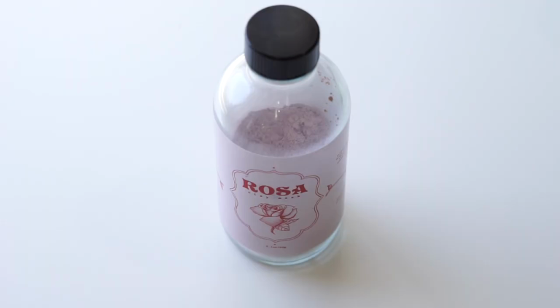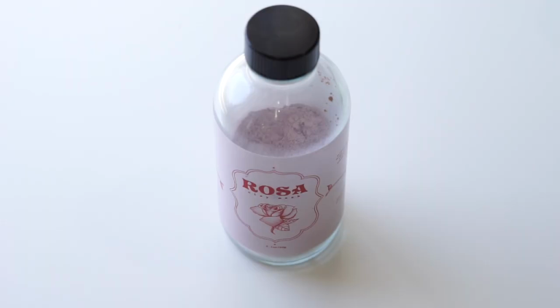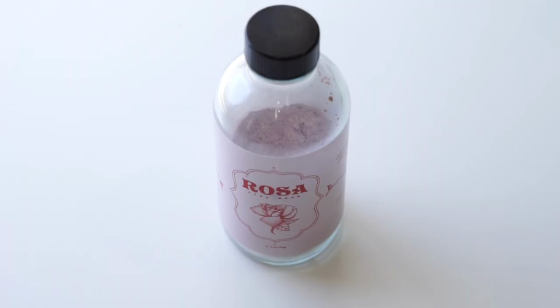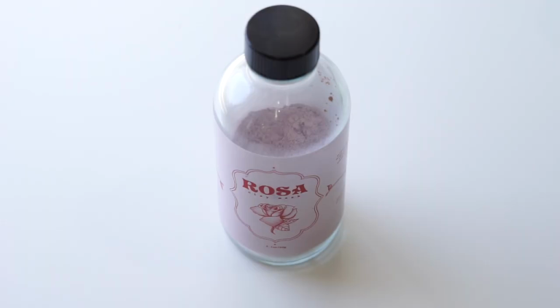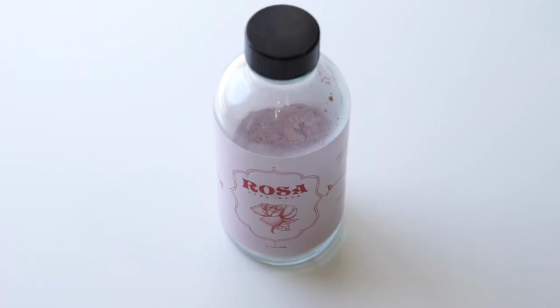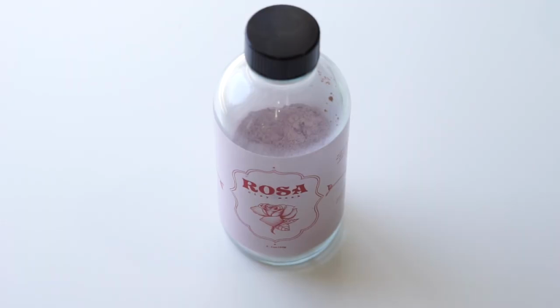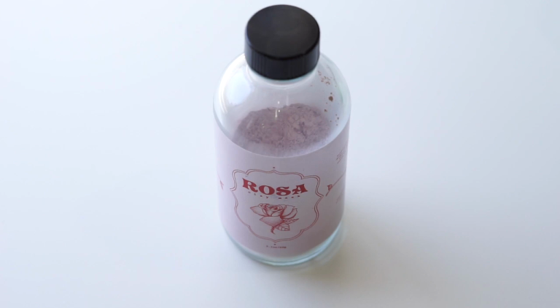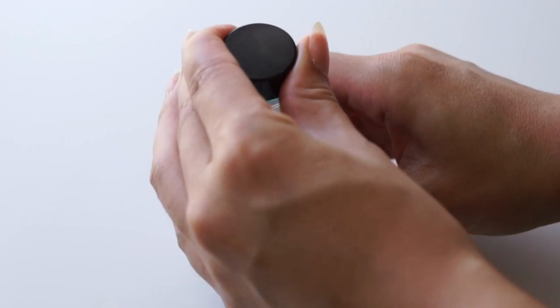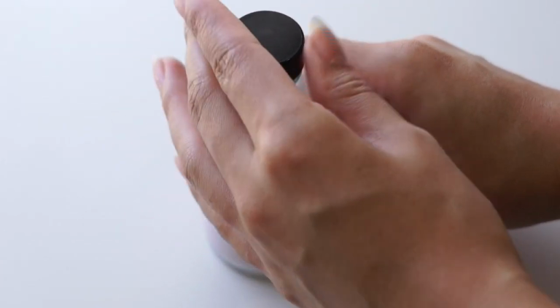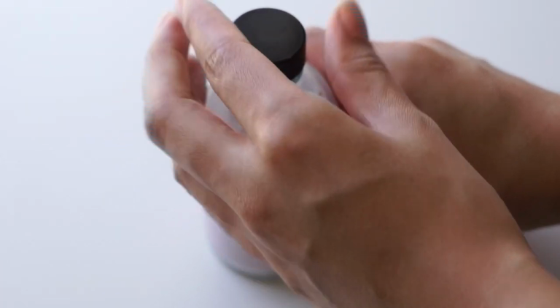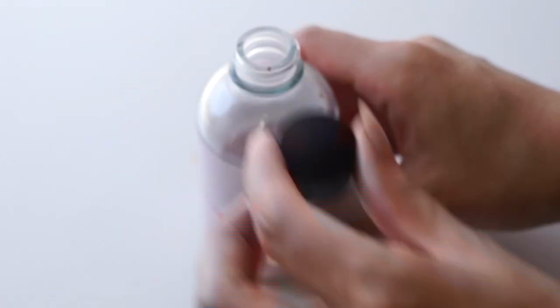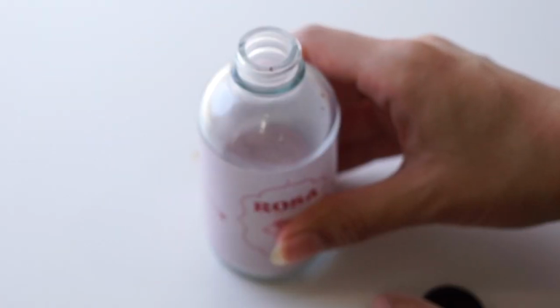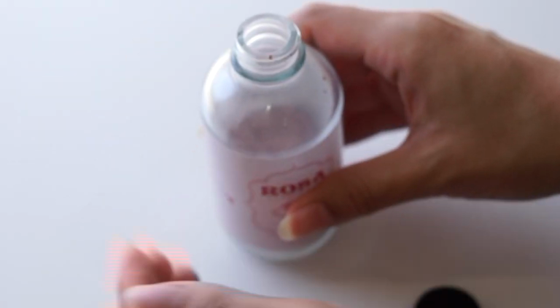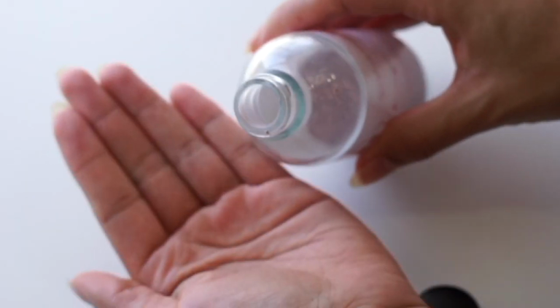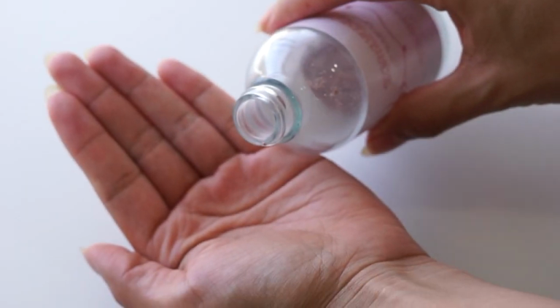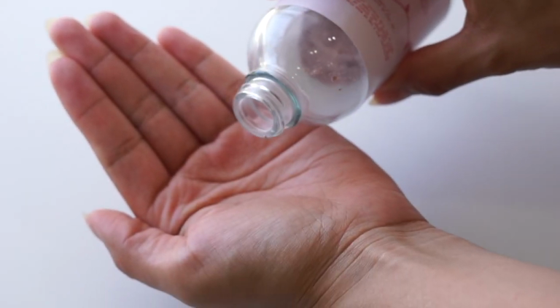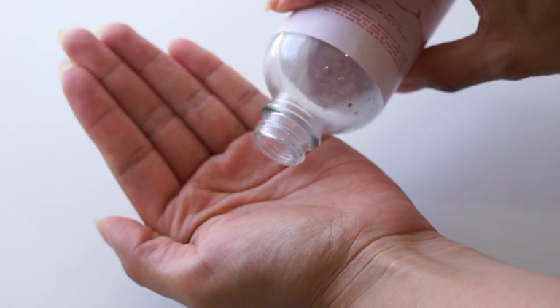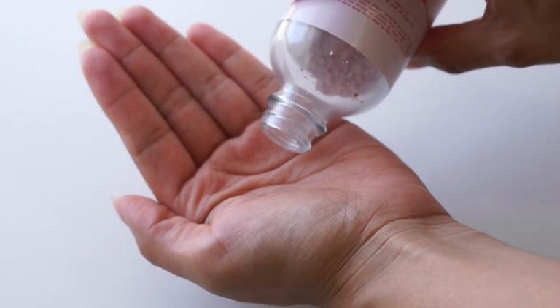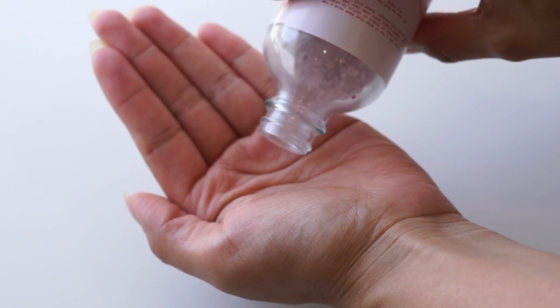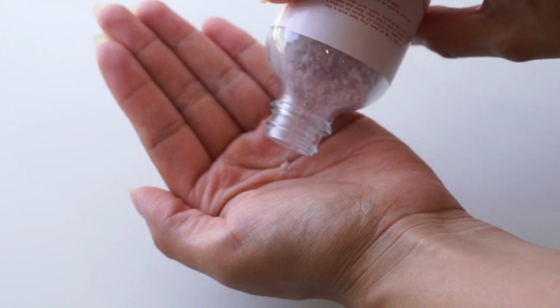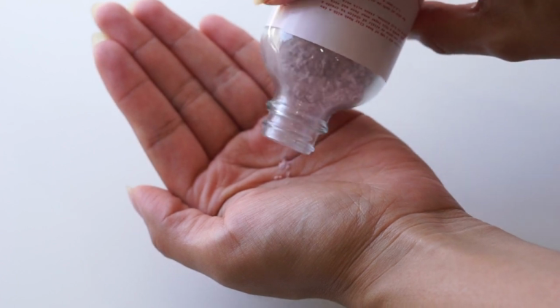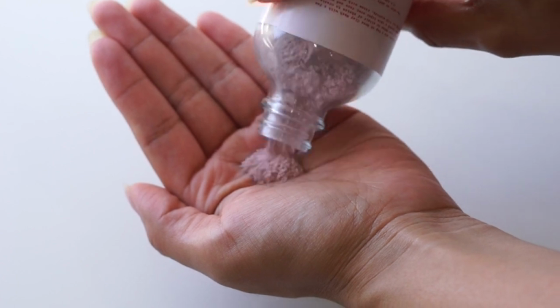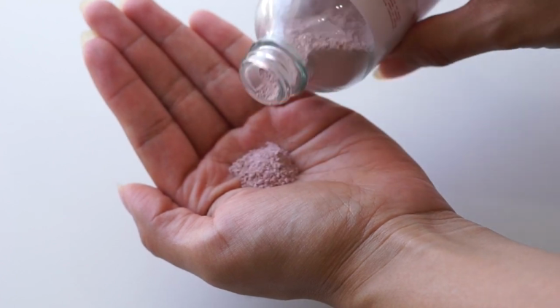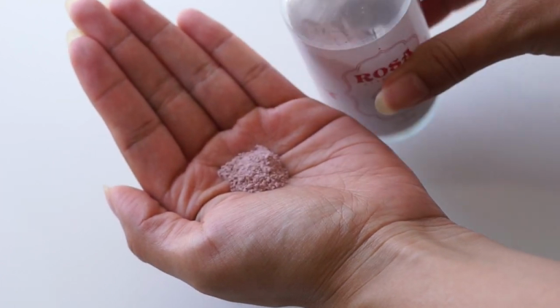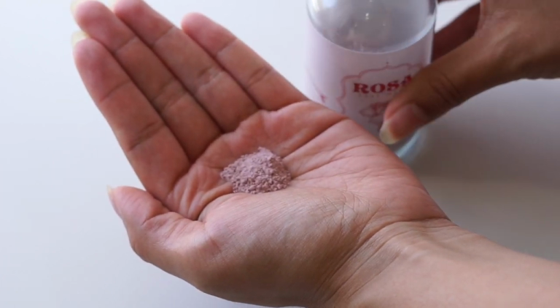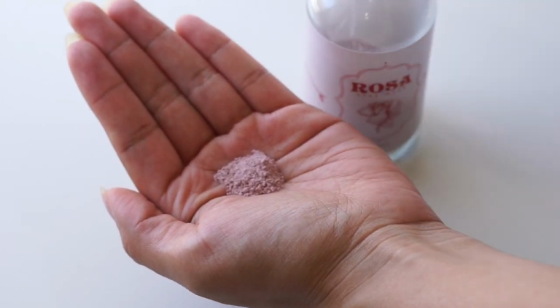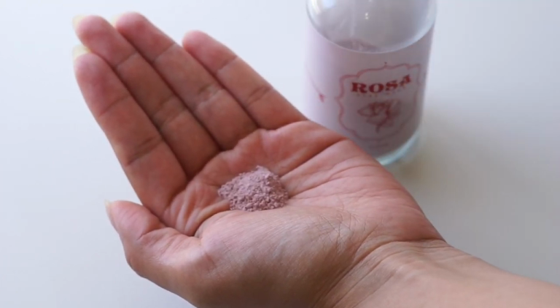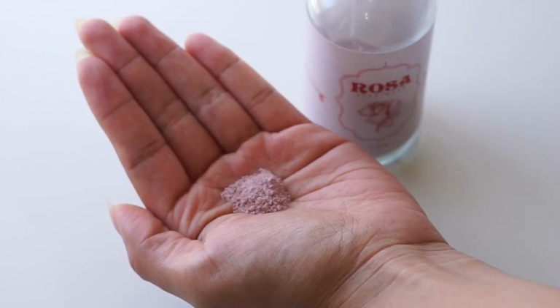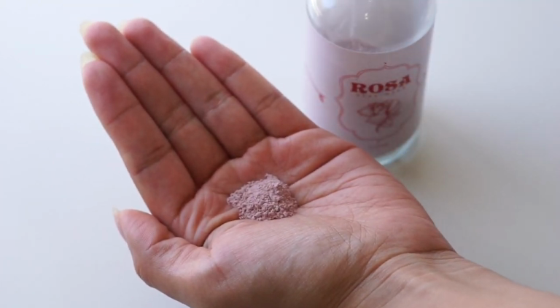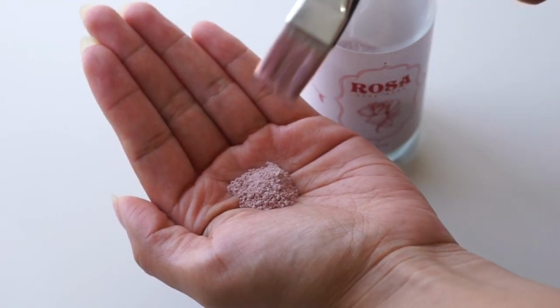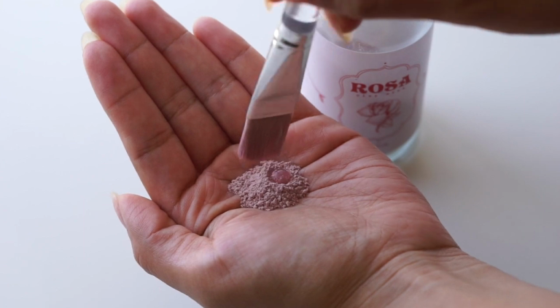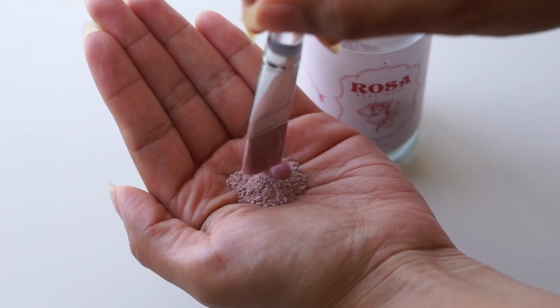The first mask that I'm going to use is a clay mask. This one is the Rosa Clay Mask from Skin by Gem. If you haven't heard, I'm launching my own clay mask and I'm super excited to be sharing it in its final form with you all.